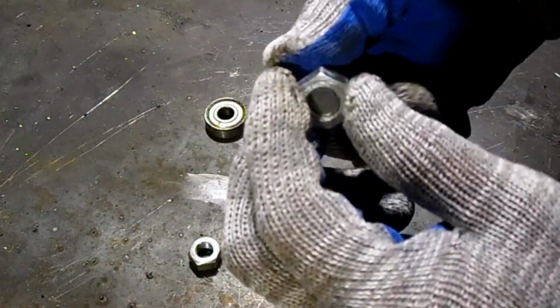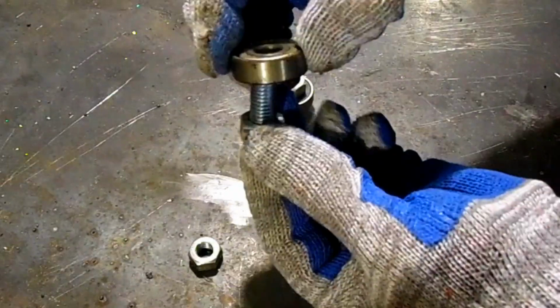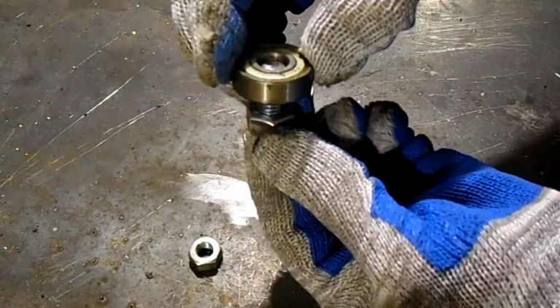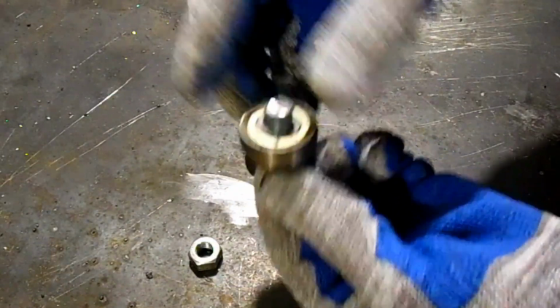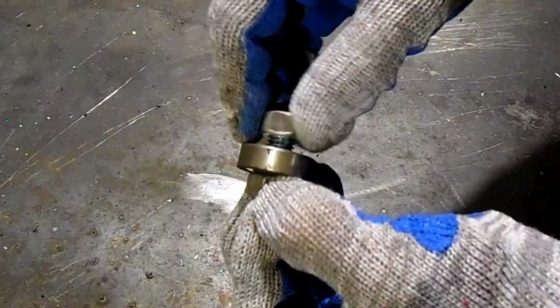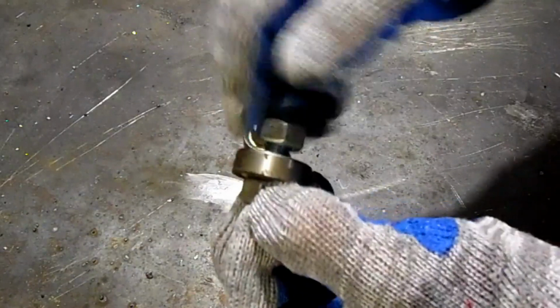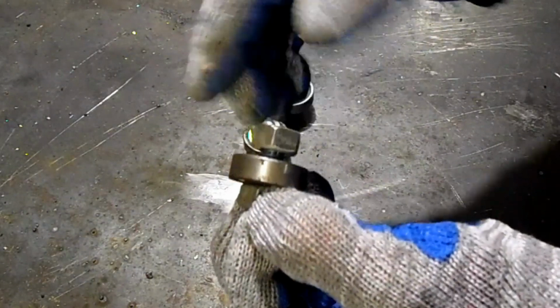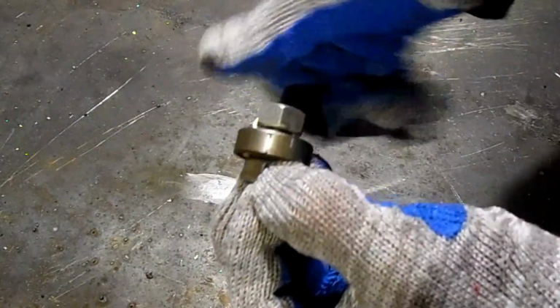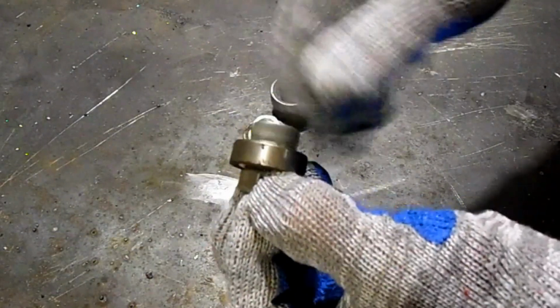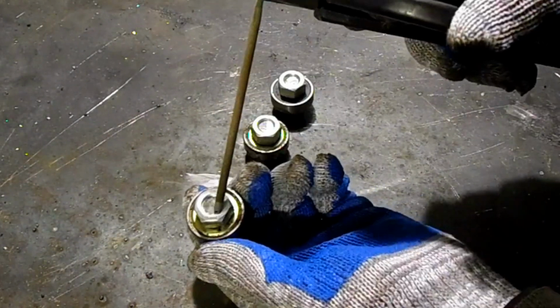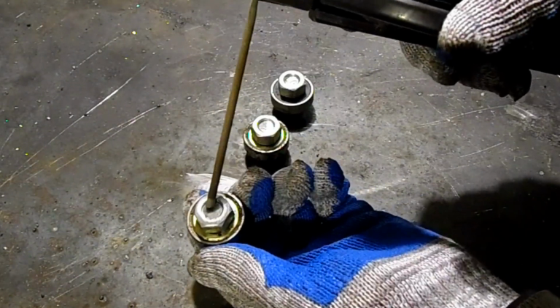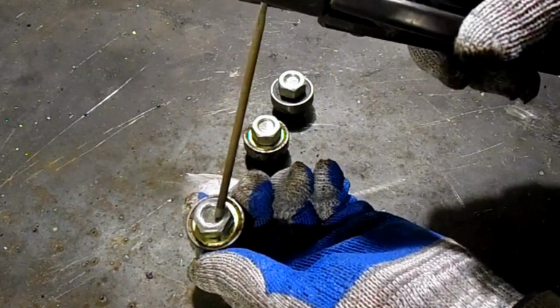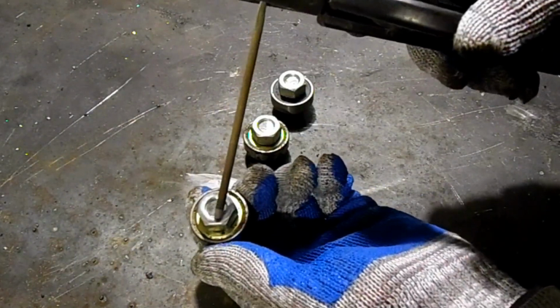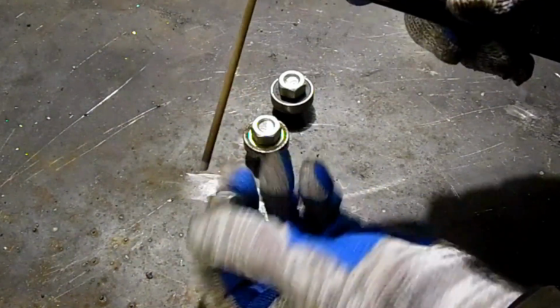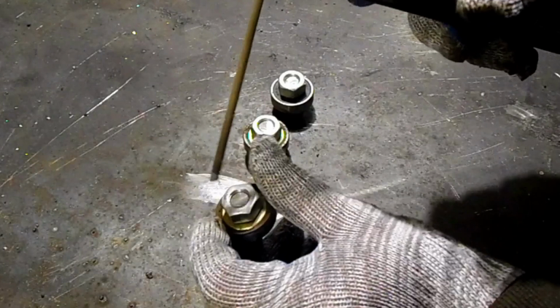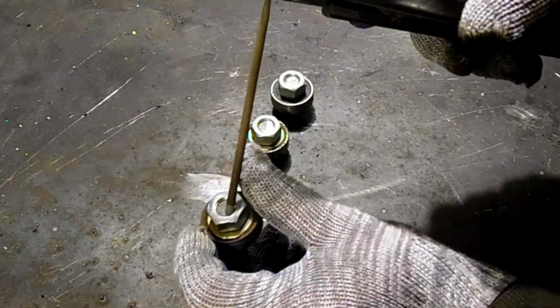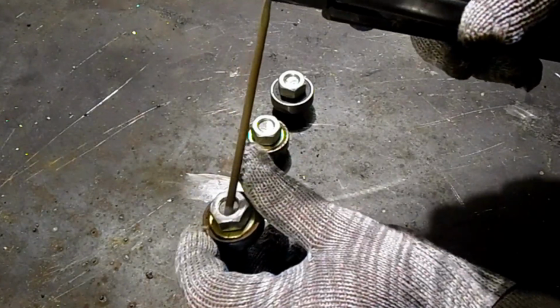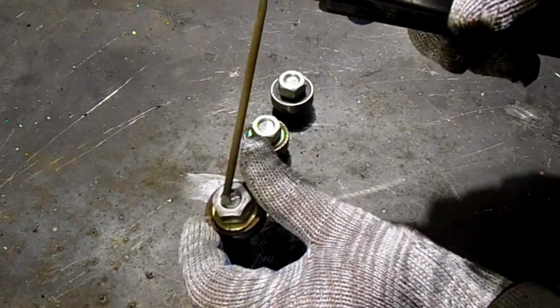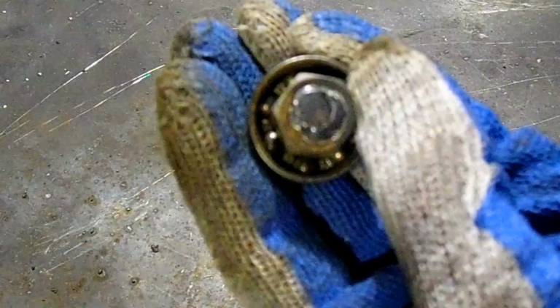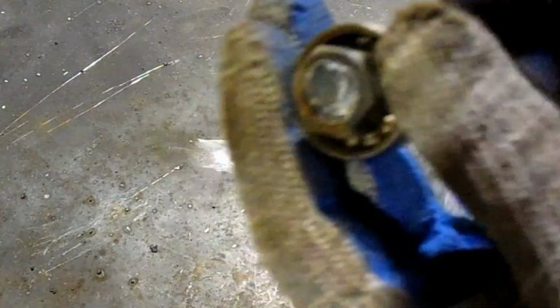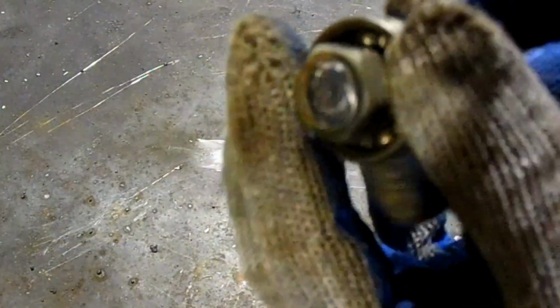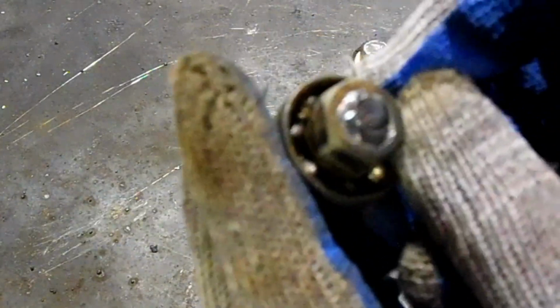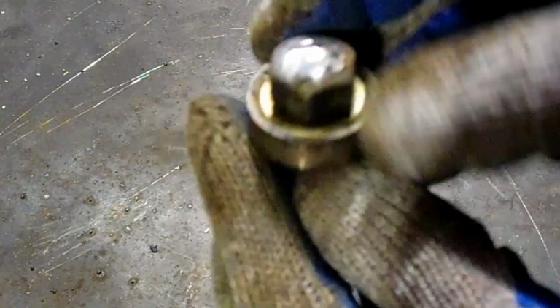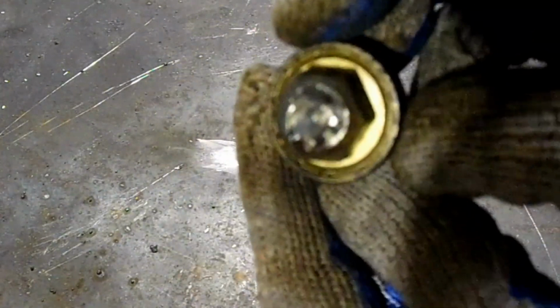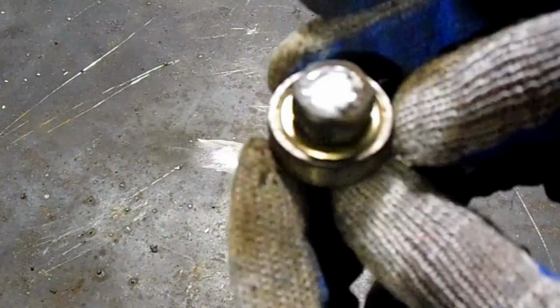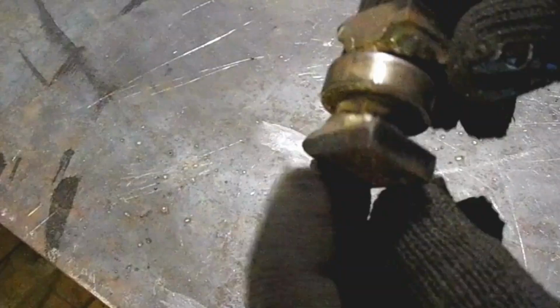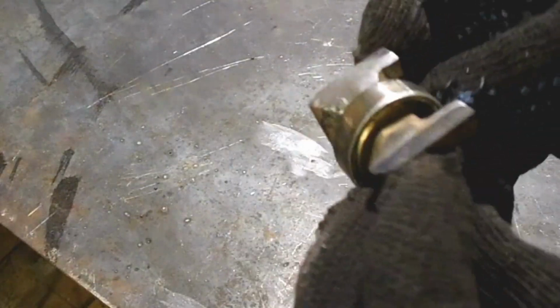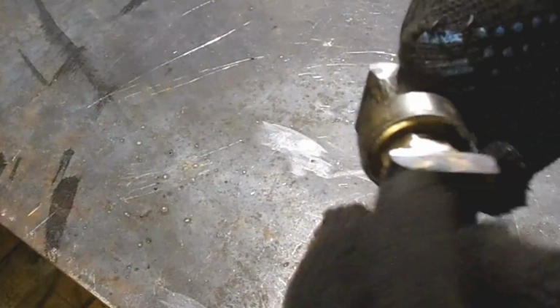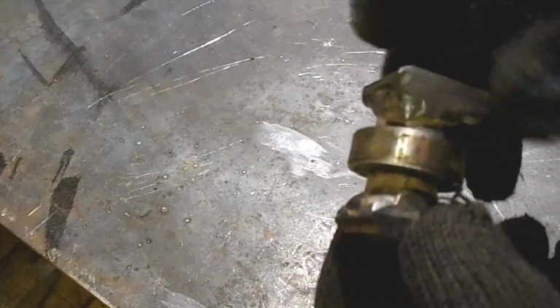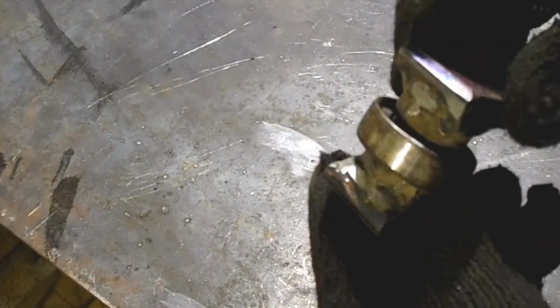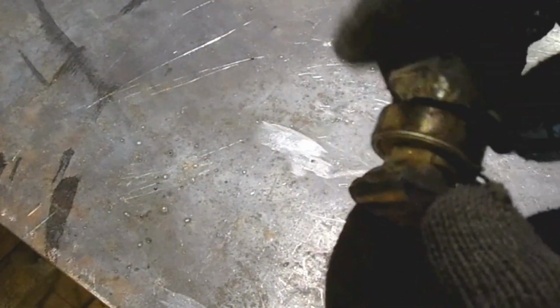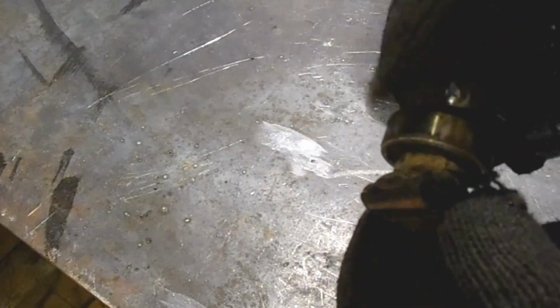I assembled the side parts and small bearings as separate elements. I use a piece of bolt as the axis of the small bearing. To prevent the bearing from shifting, I fix the nuts on both sides. I weld plates to them. The end result is elements like these.